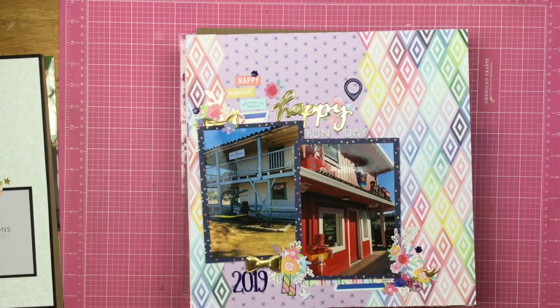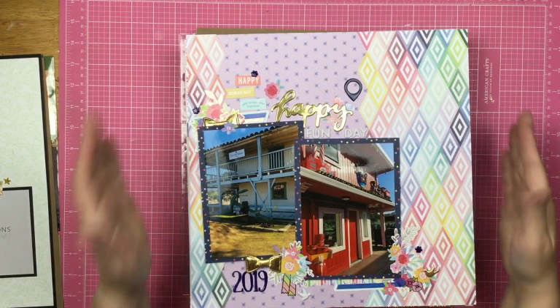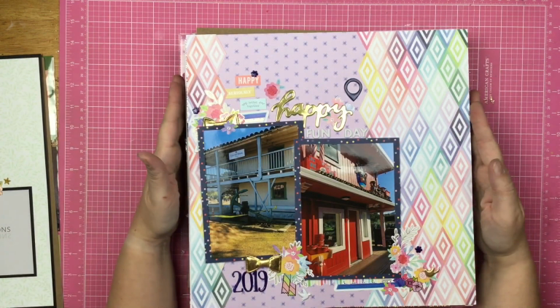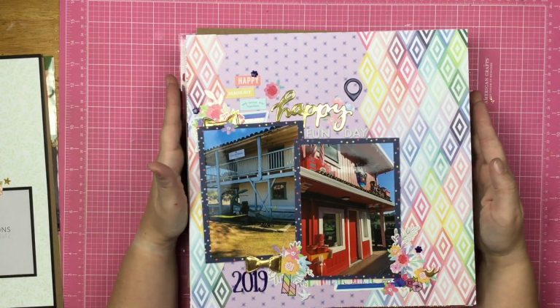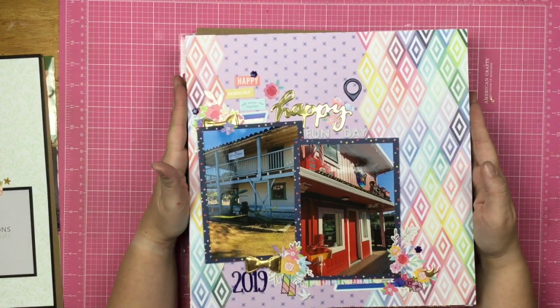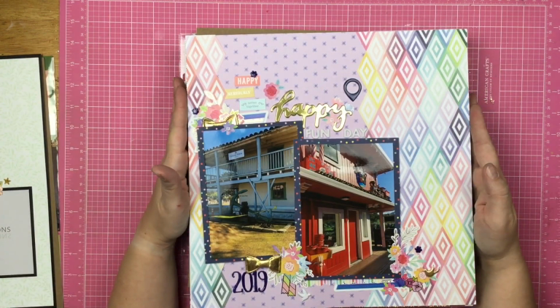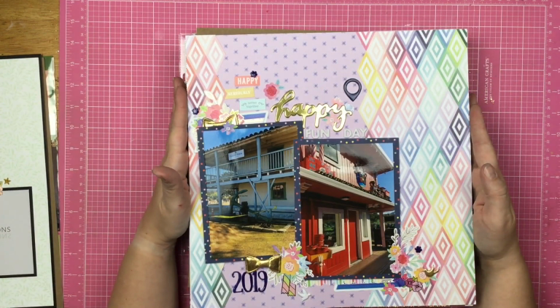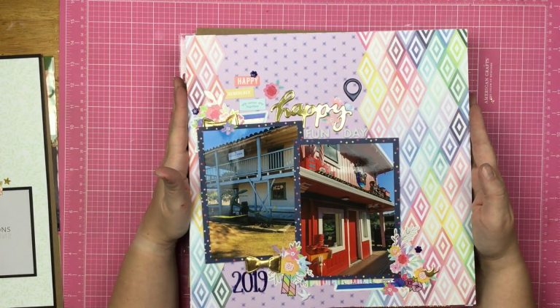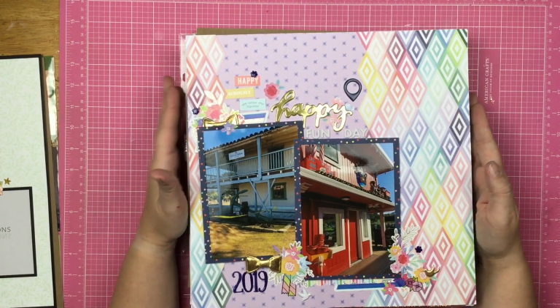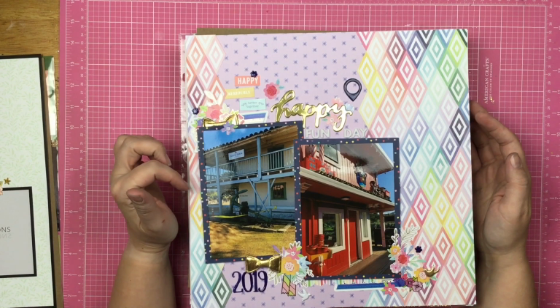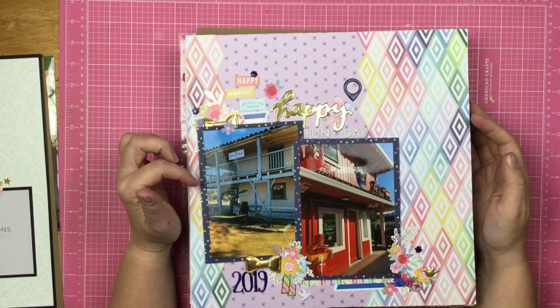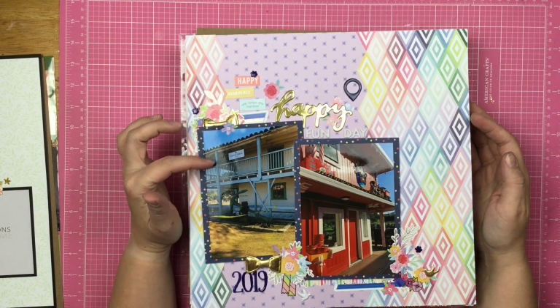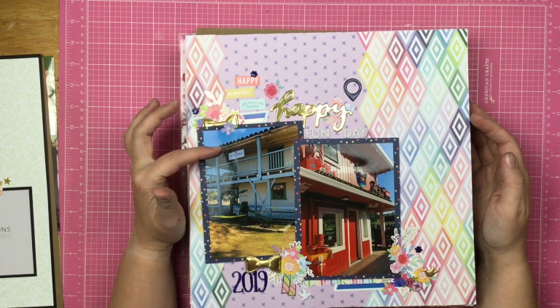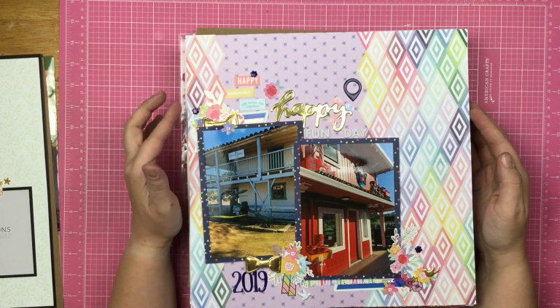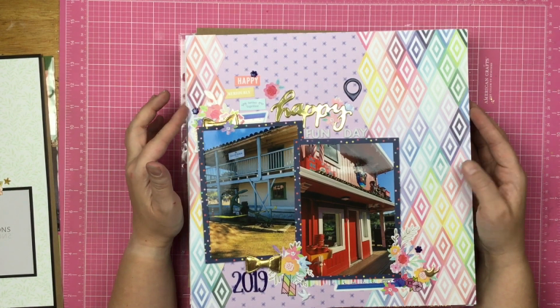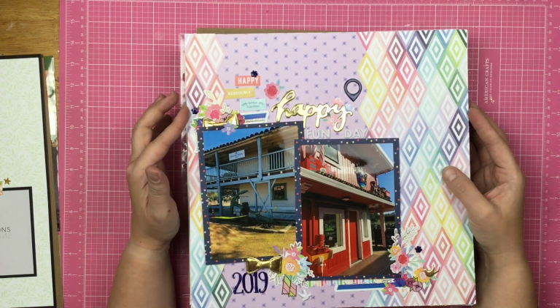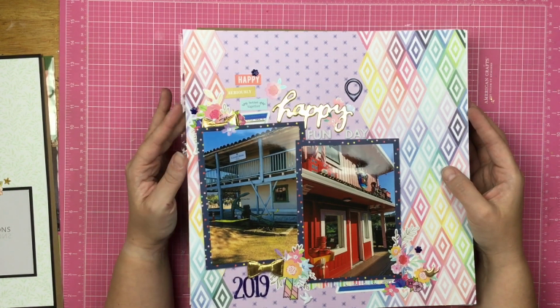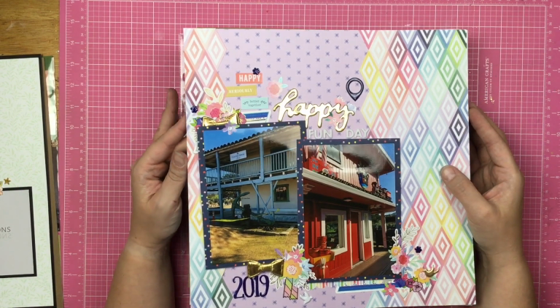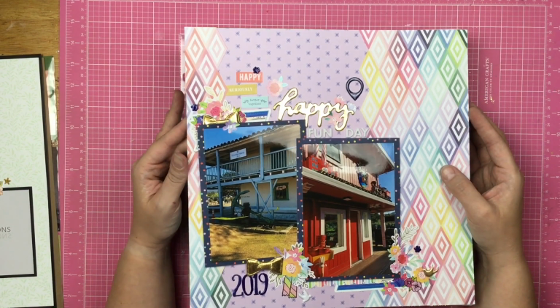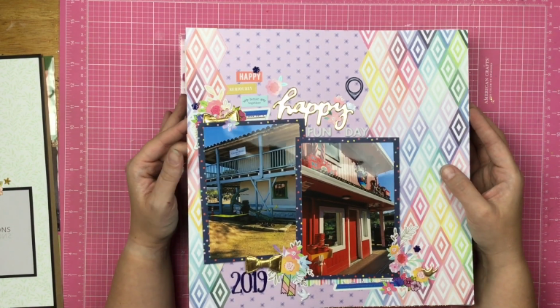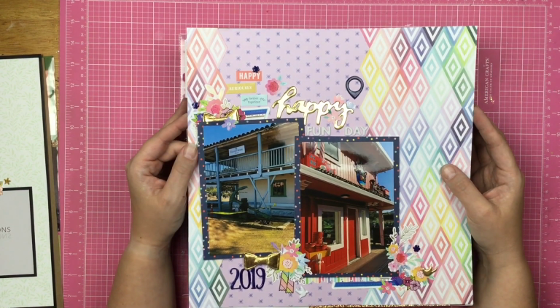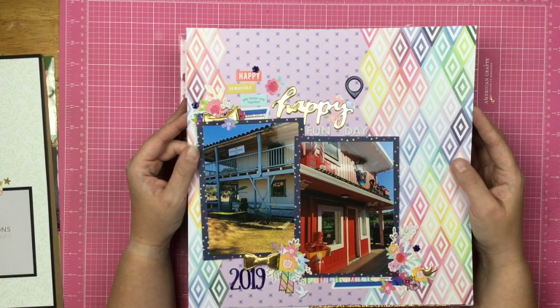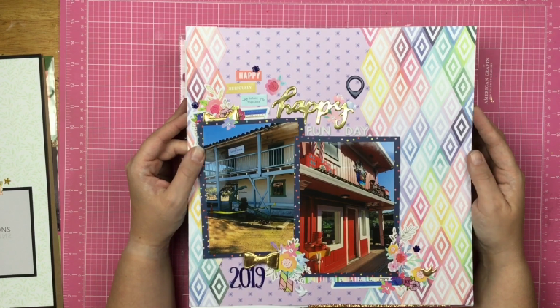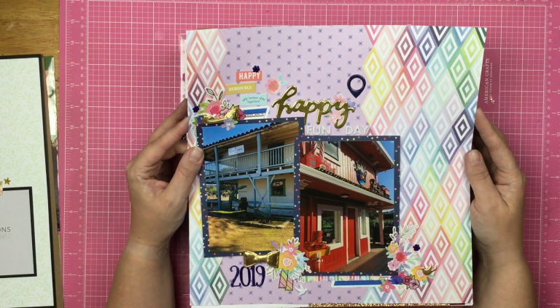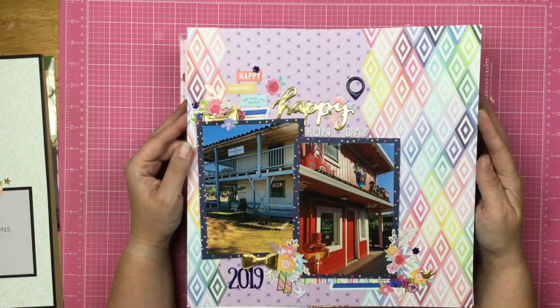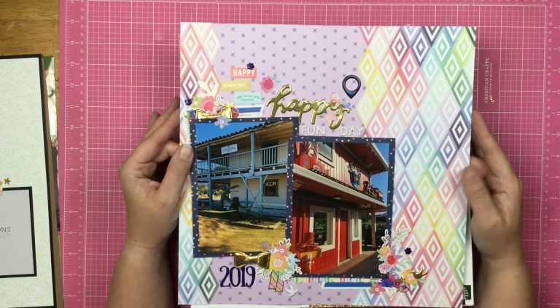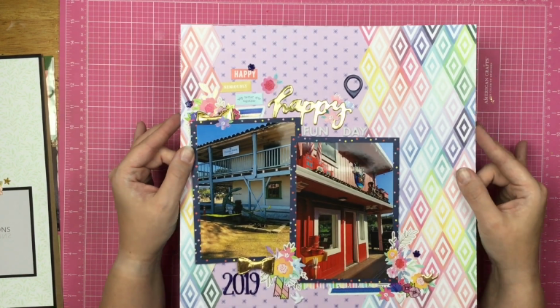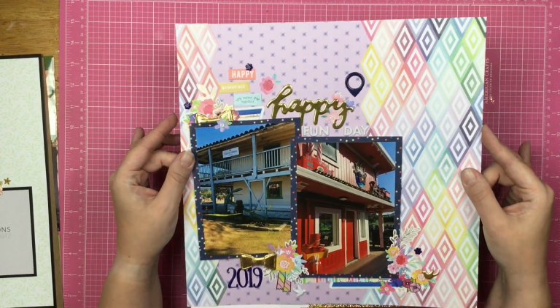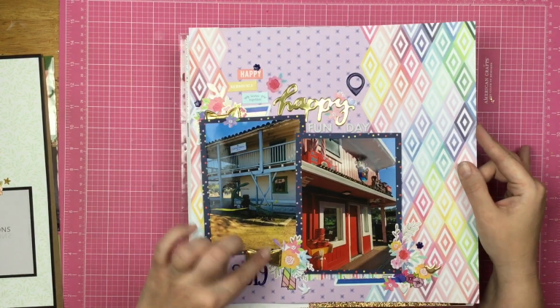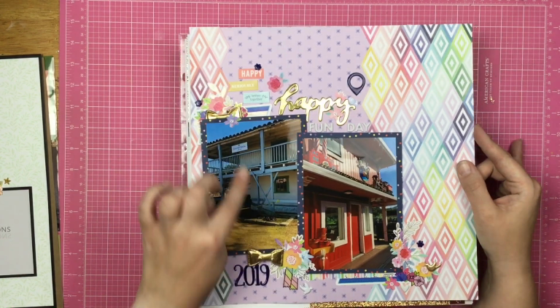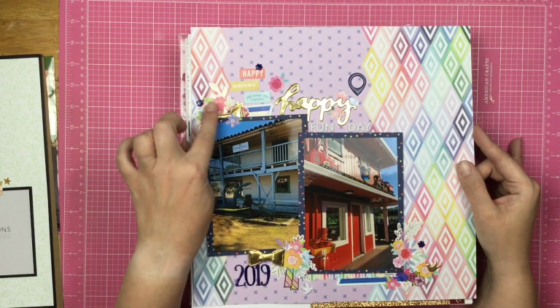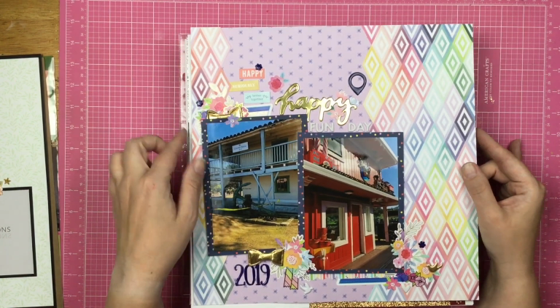This layout is from my Kill a Kit with Style. These photos are from when we went to Santa Cruz and Monterey. Lots of gold bits.